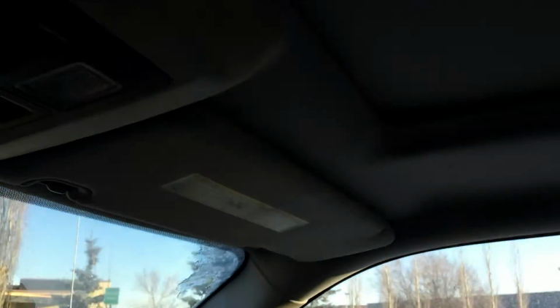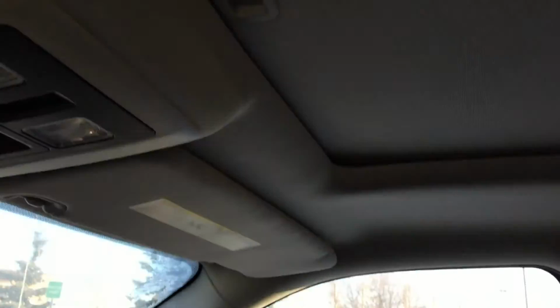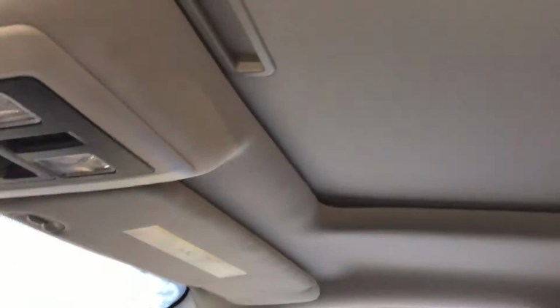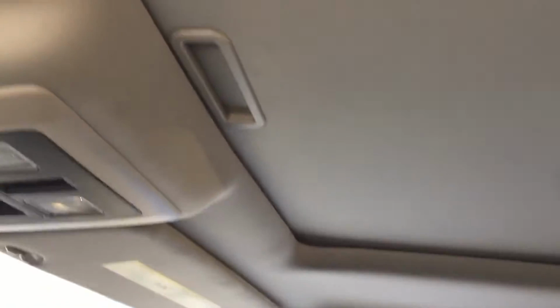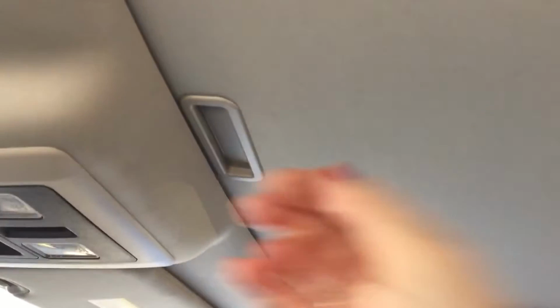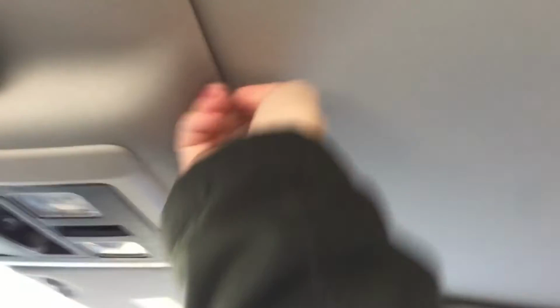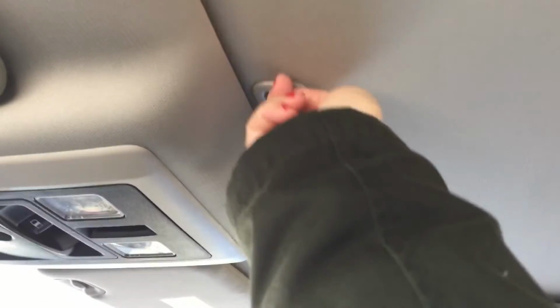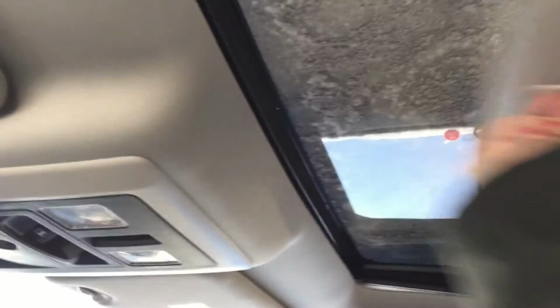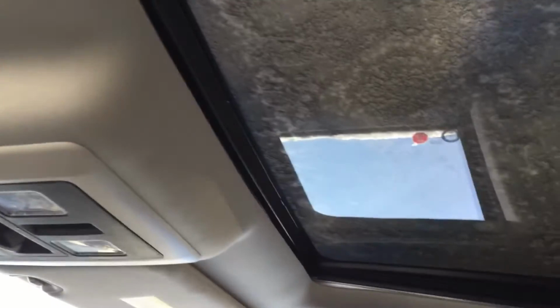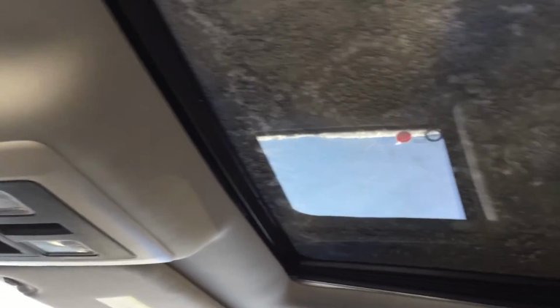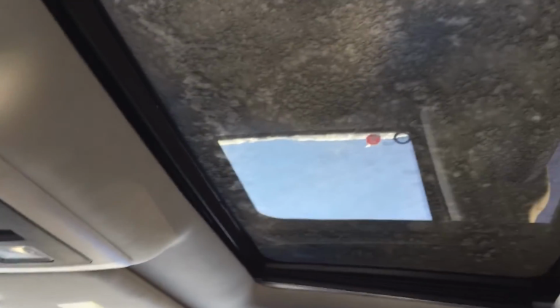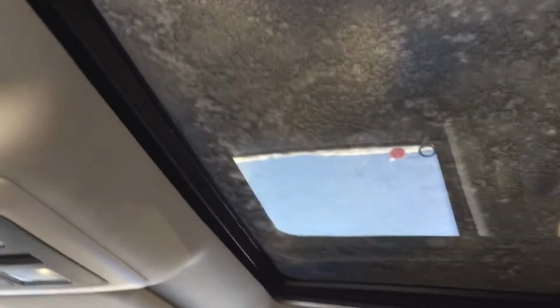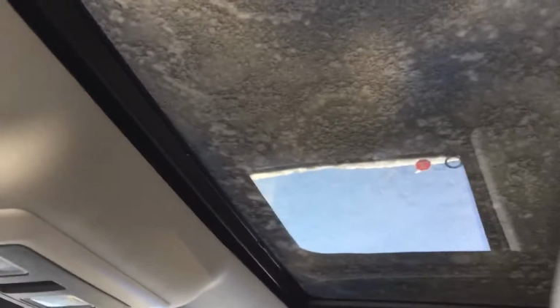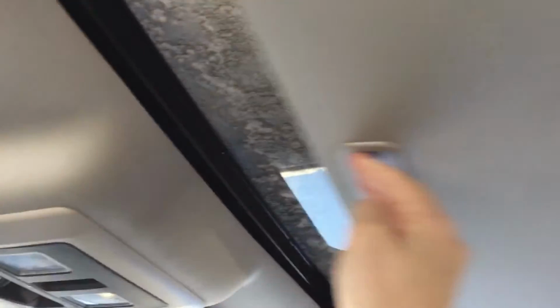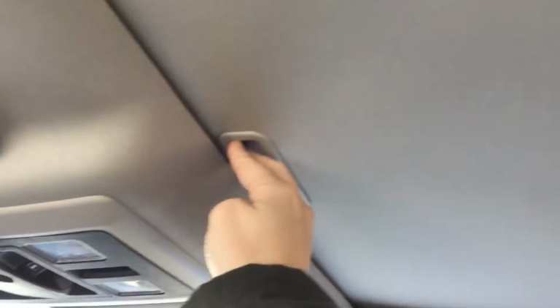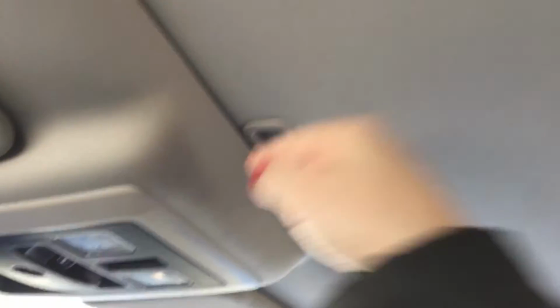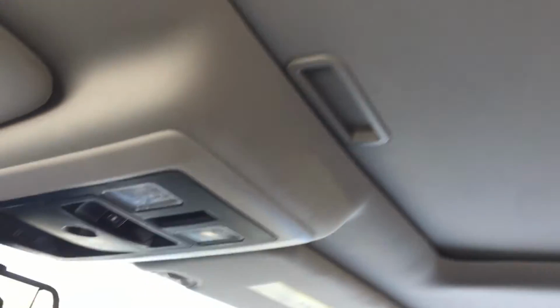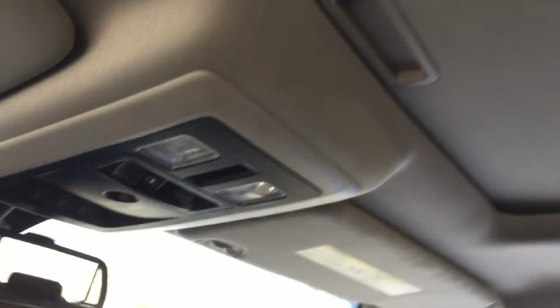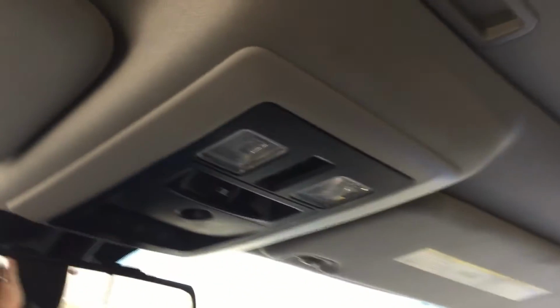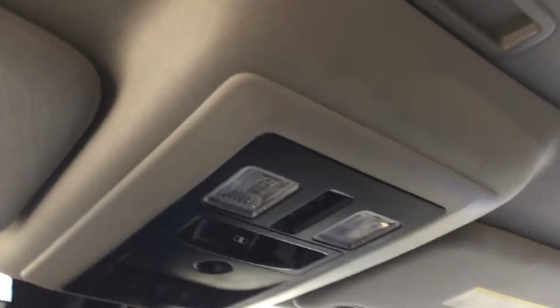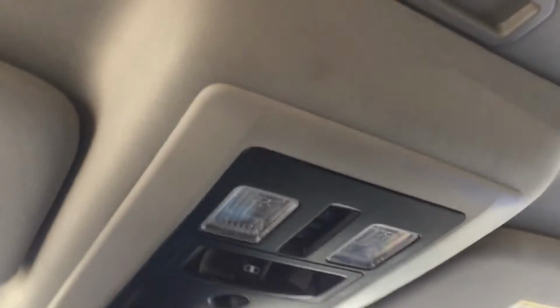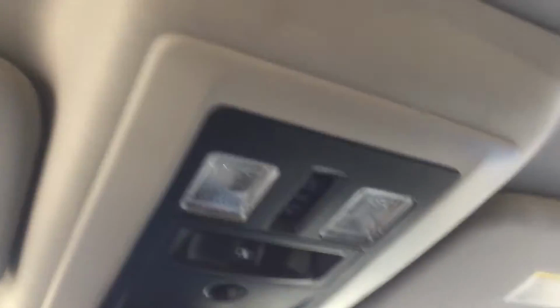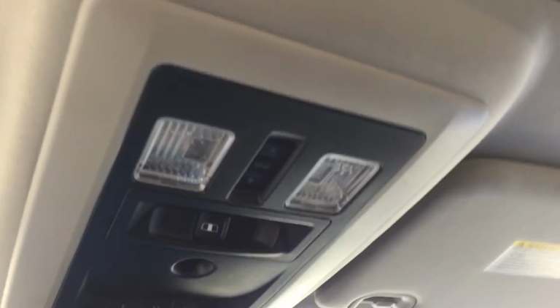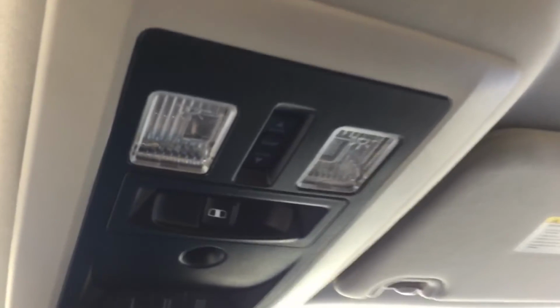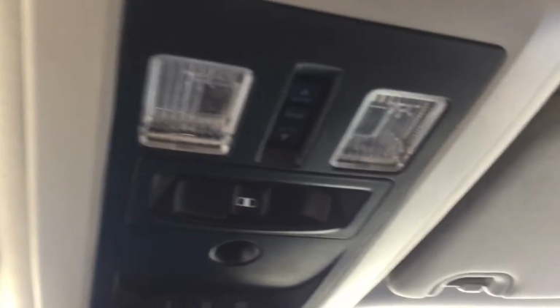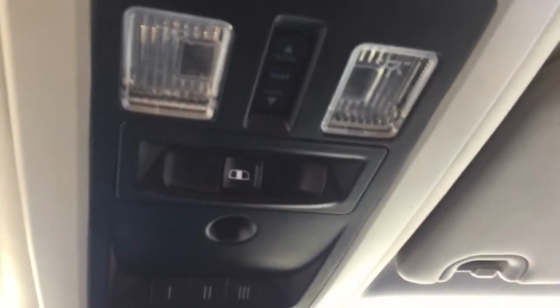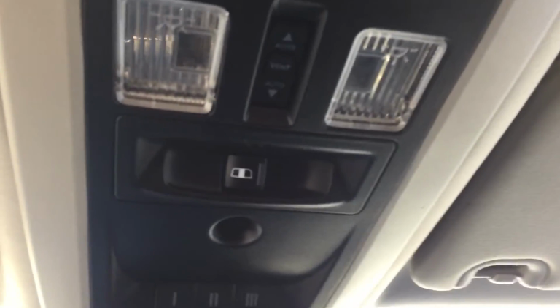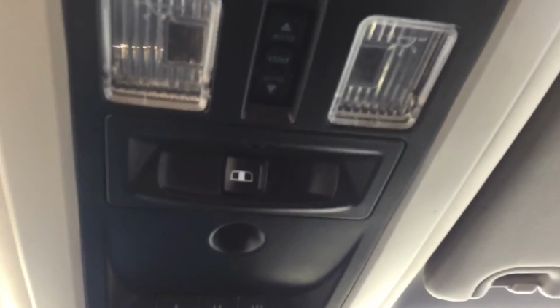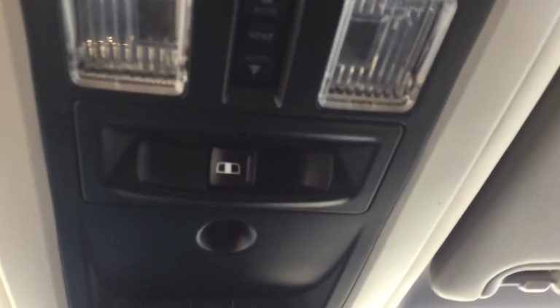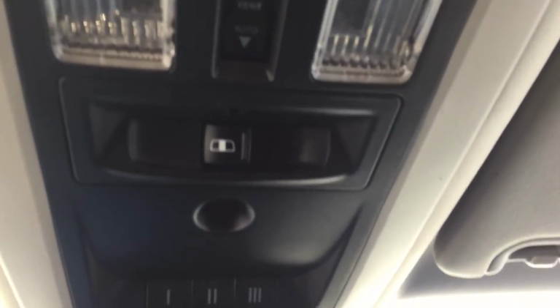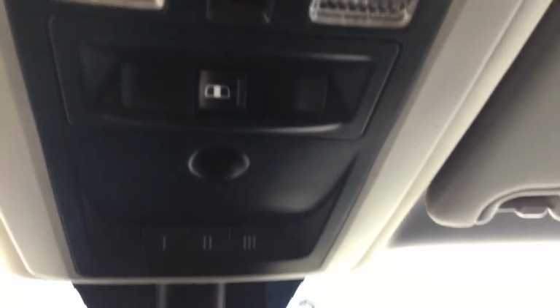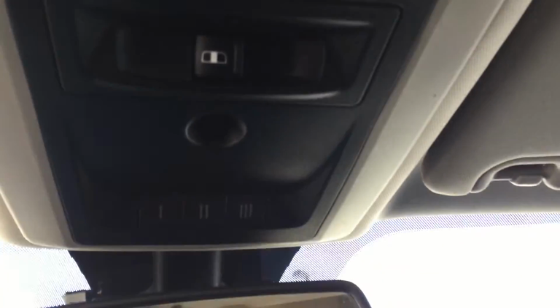I think I forgot to show you your tilt-inside sunroof — the control for it is right there.